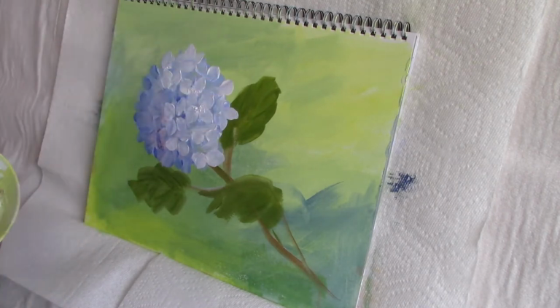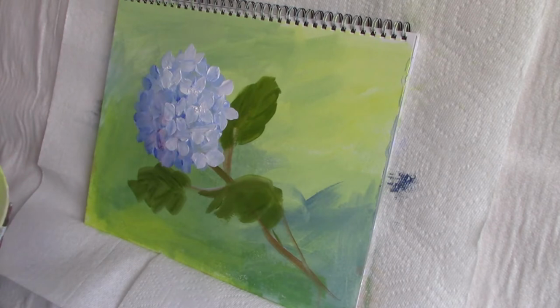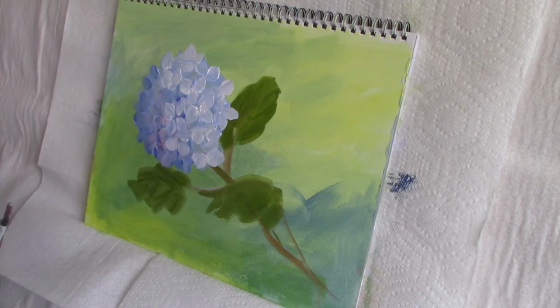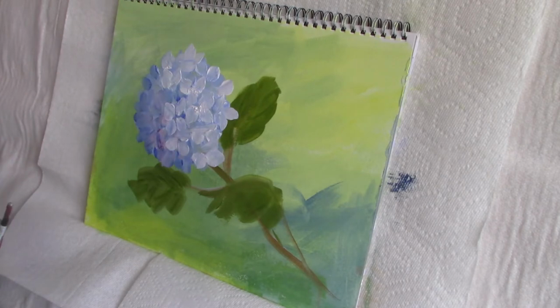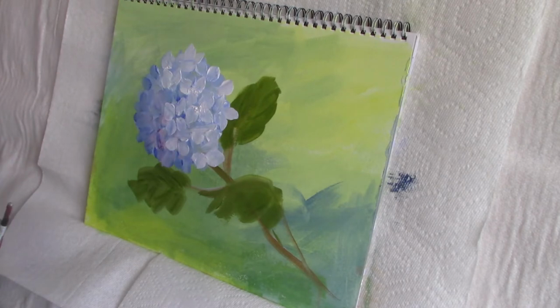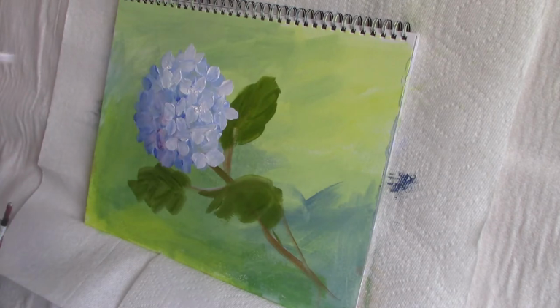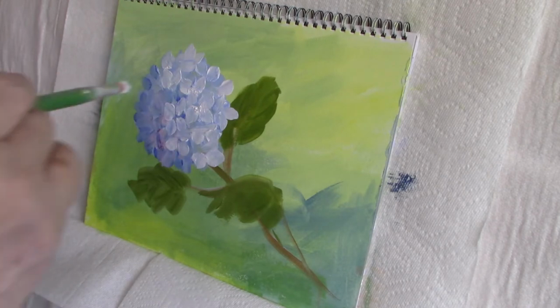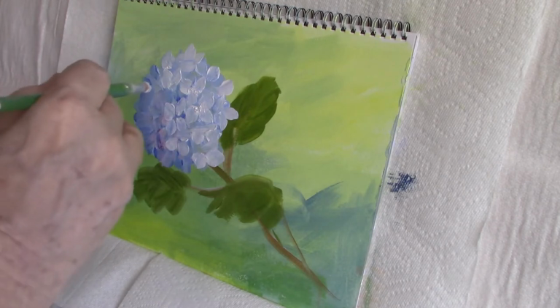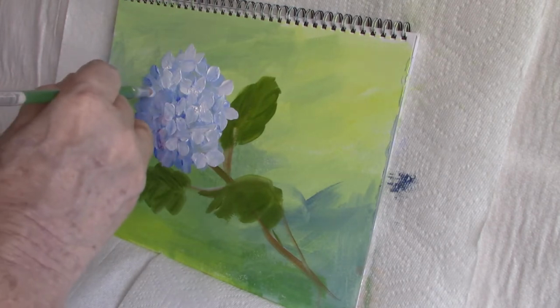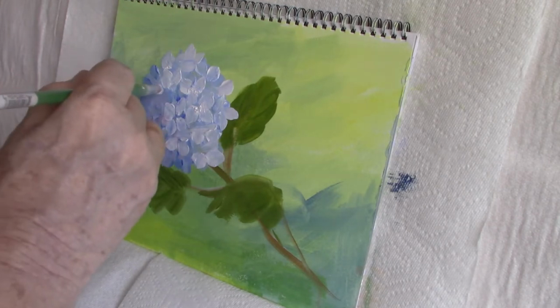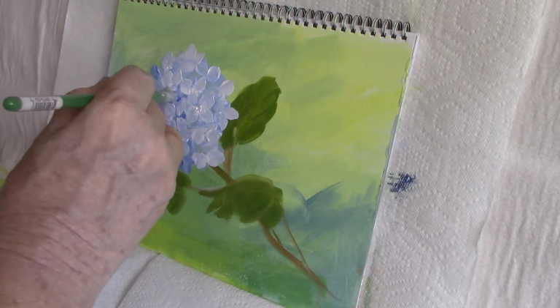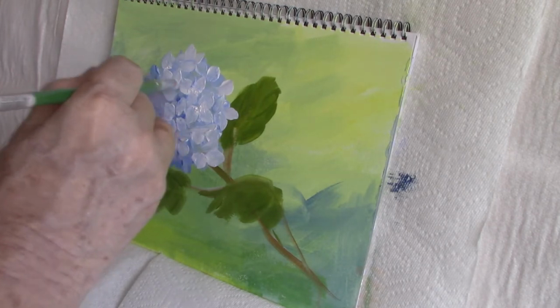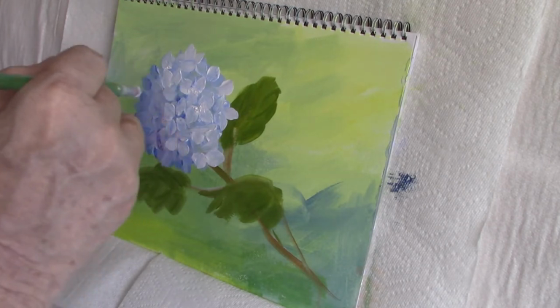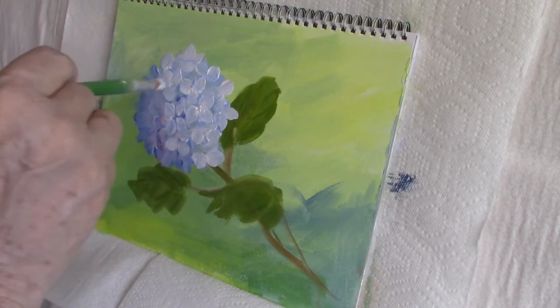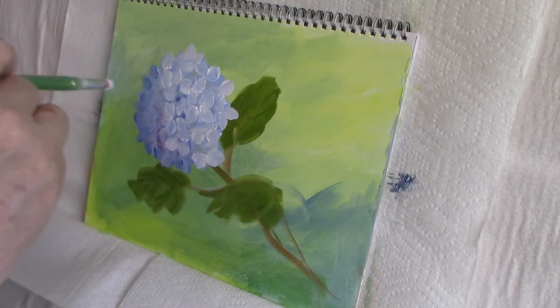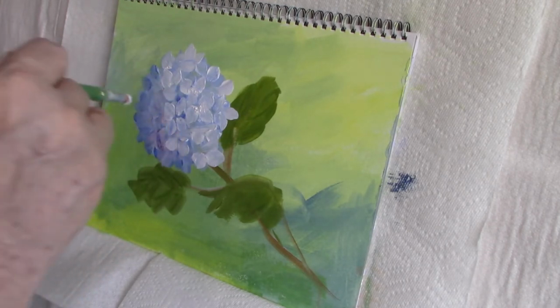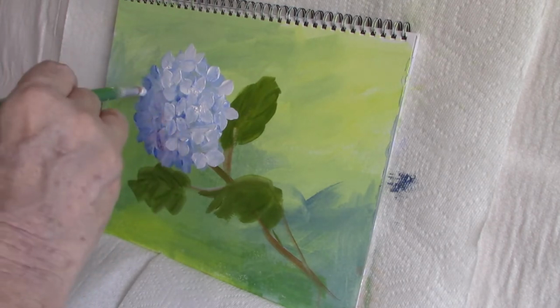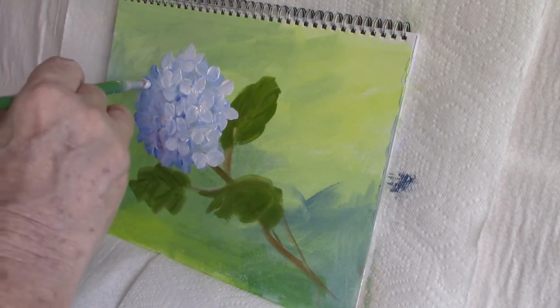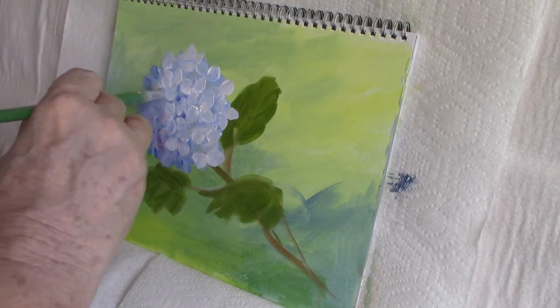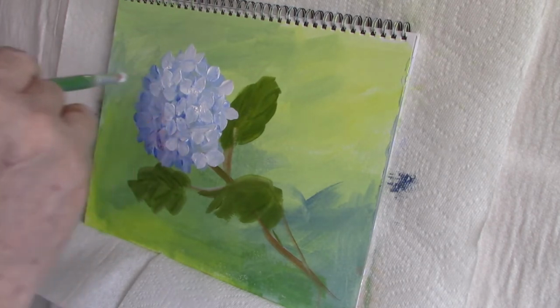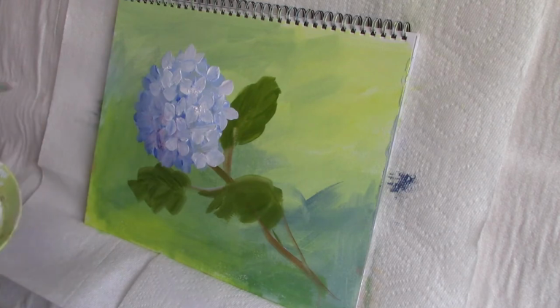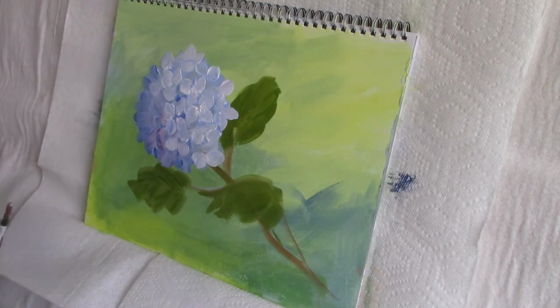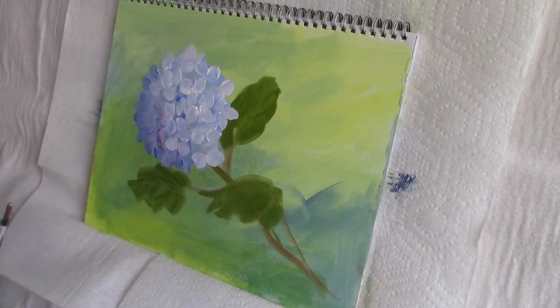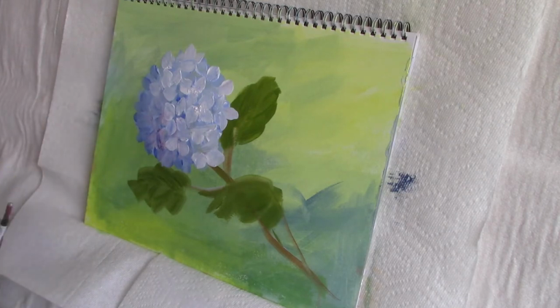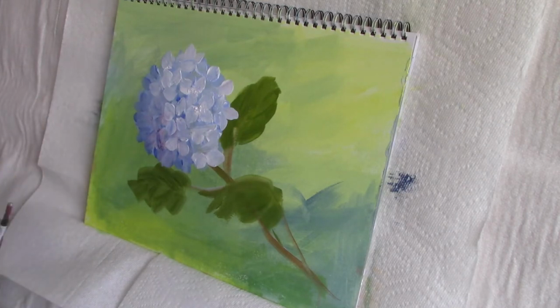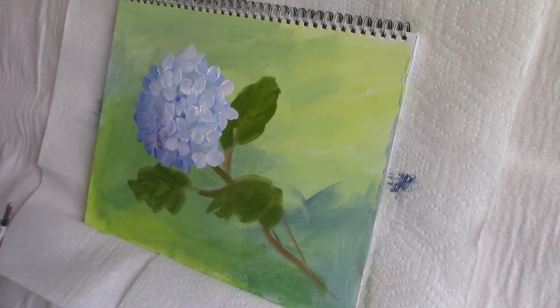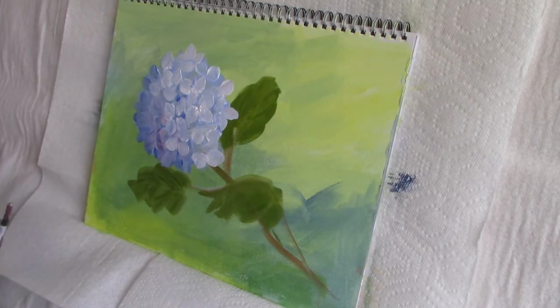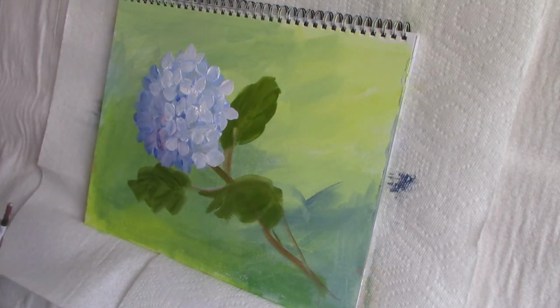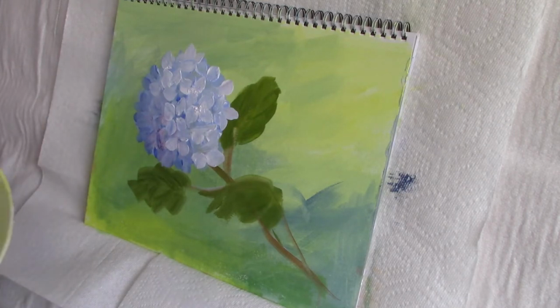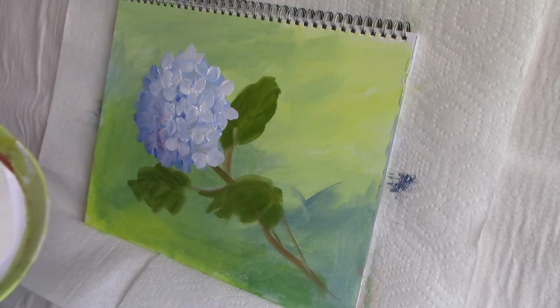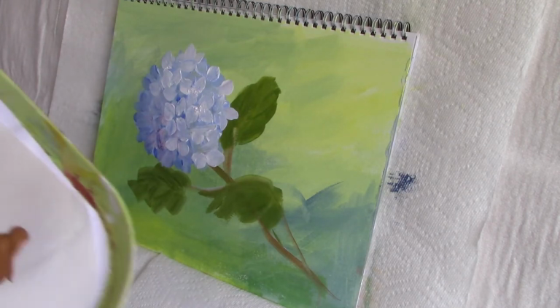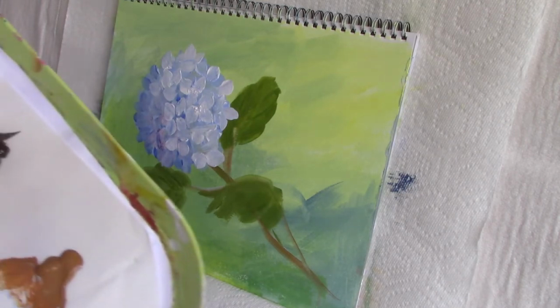If your petals overlap your leaves, that's all right too — it gives added depth to the painting and makes it more dimensional.